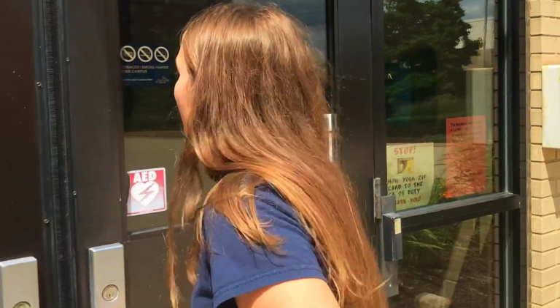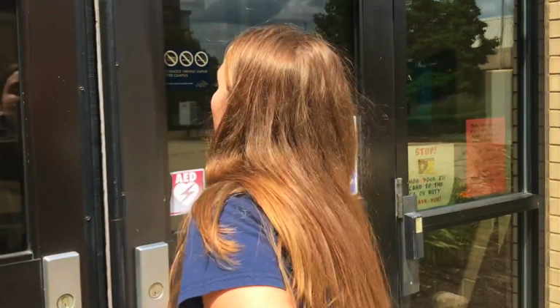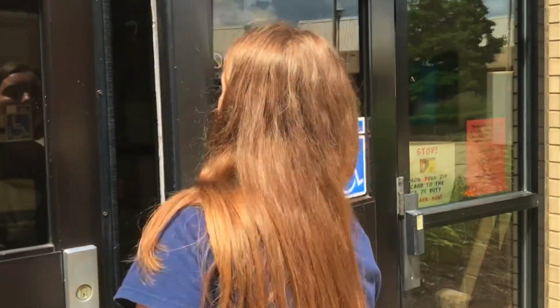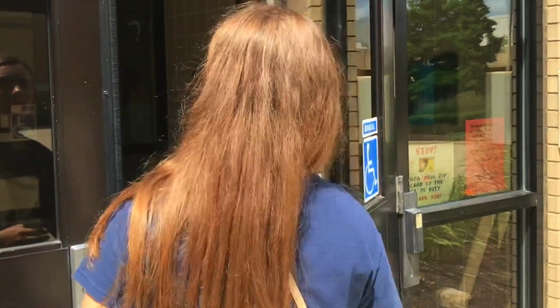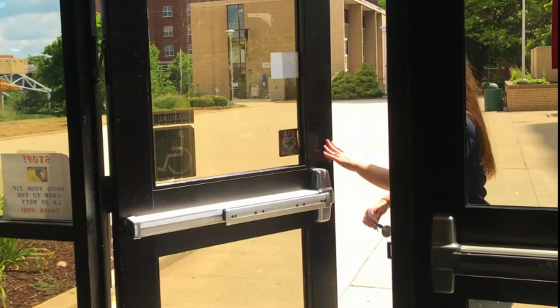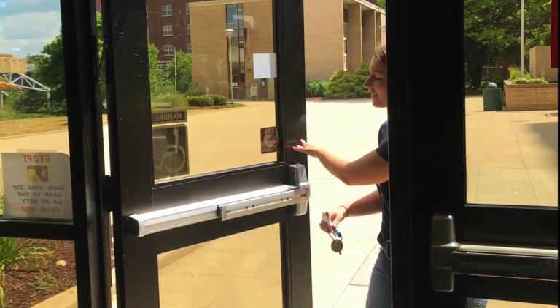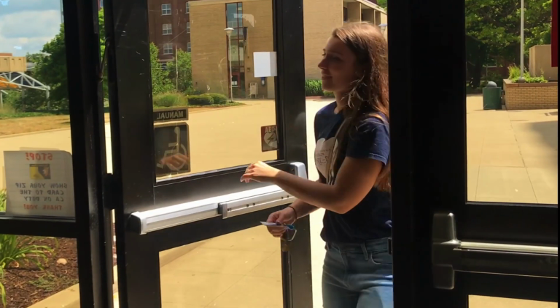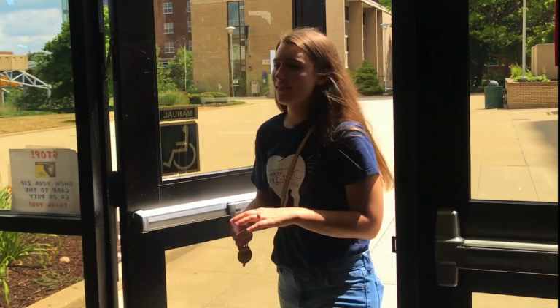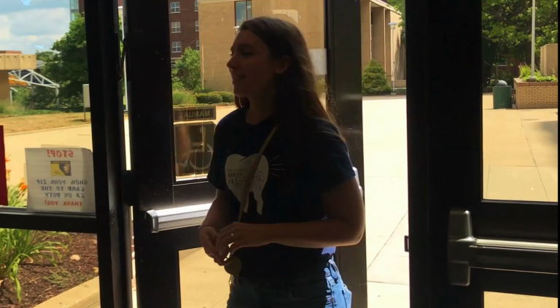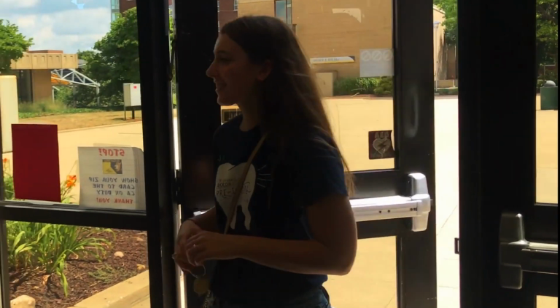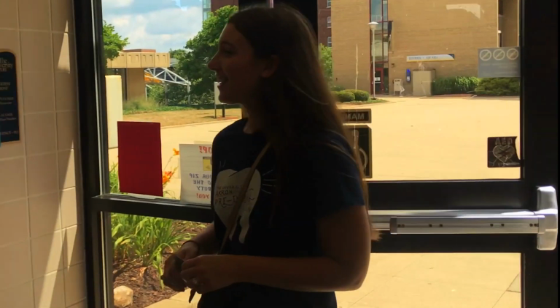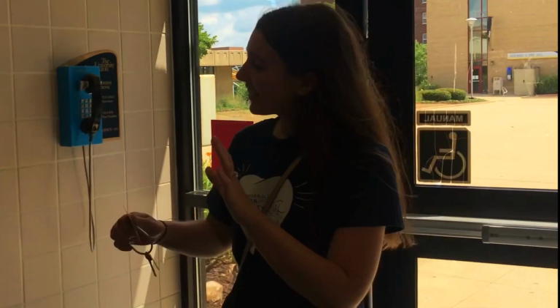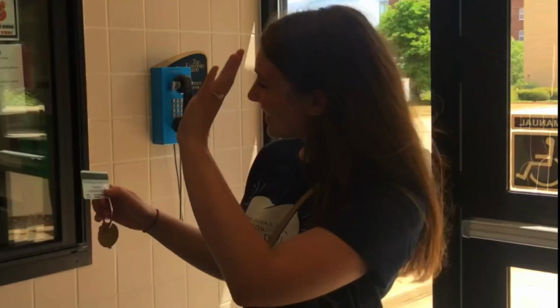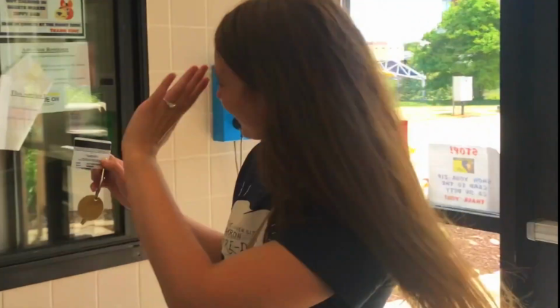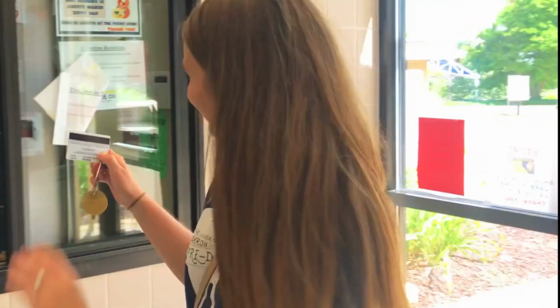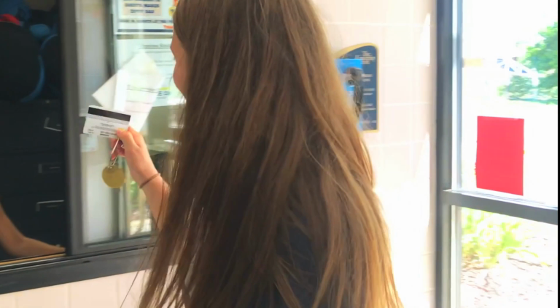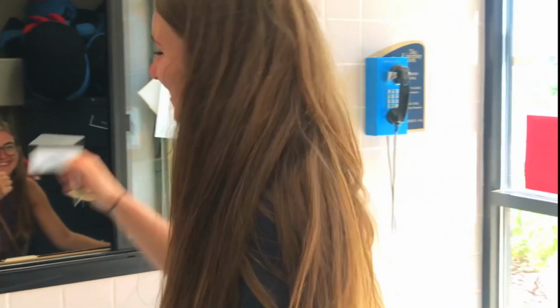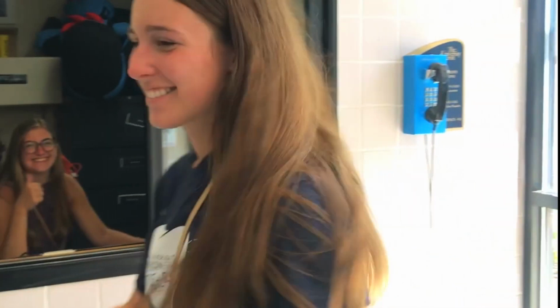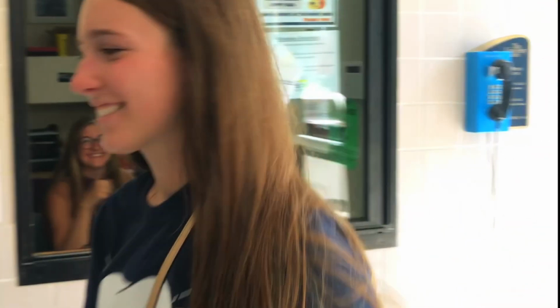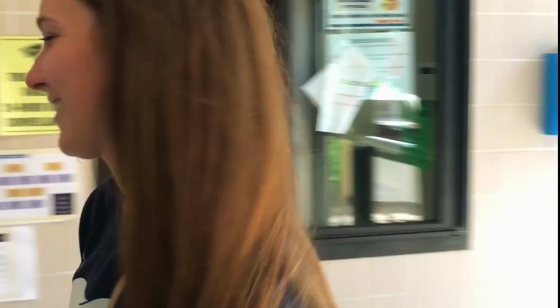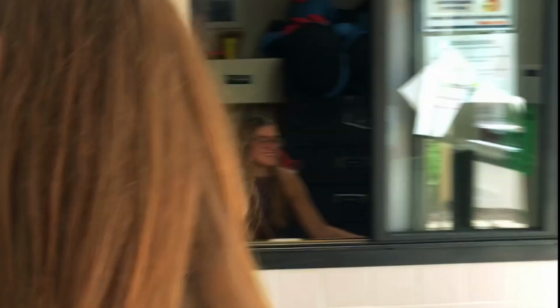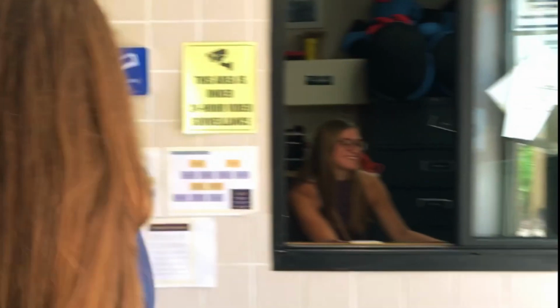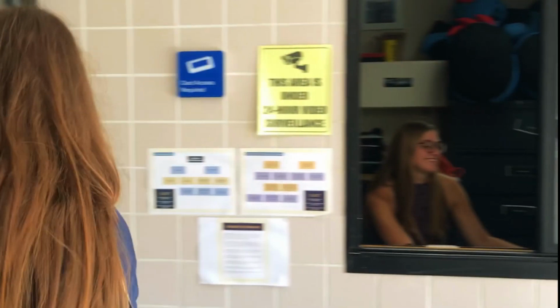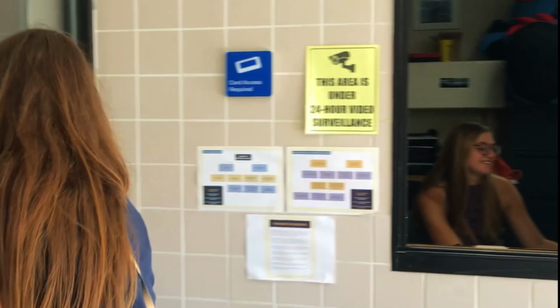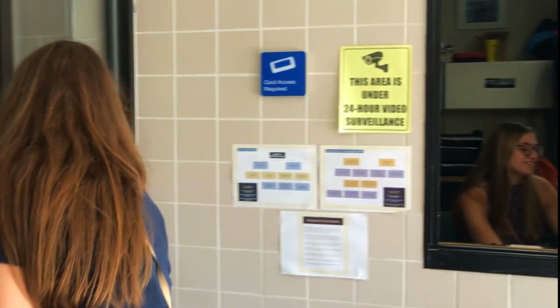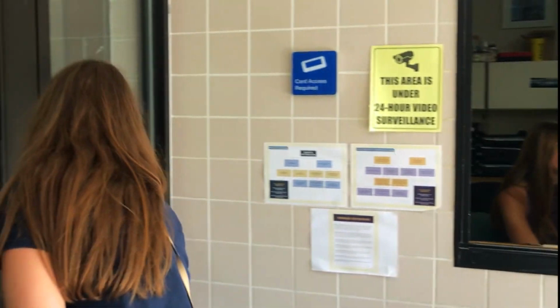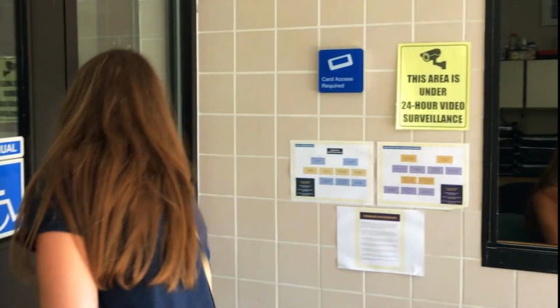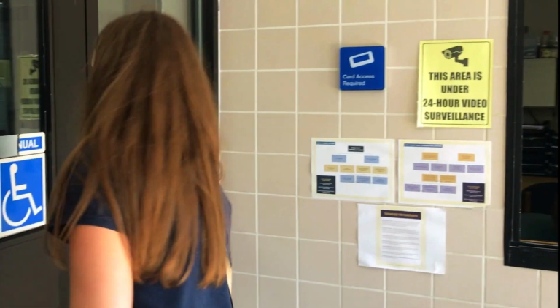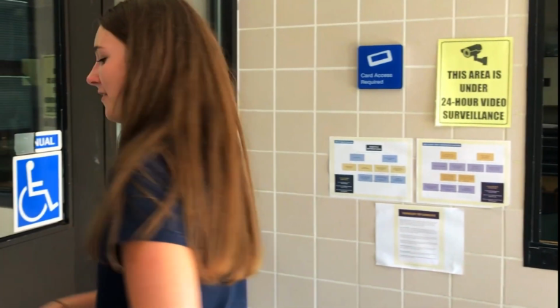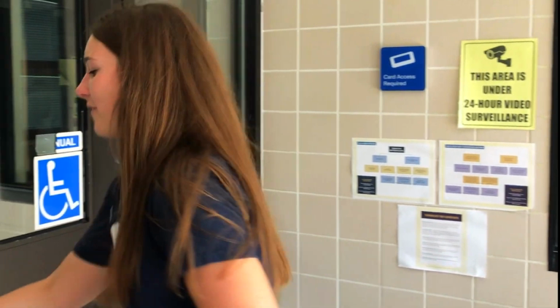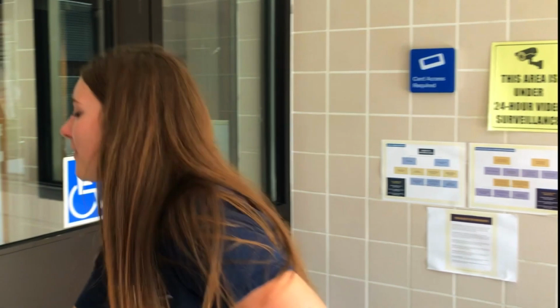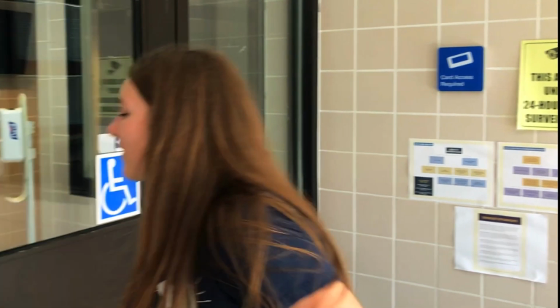Each student has a color-coded sticker on their zip card that corresponds with a residence hall. Once the front desk worker has verified that the student has the correct colored sticker for Spanton, they're free to enter the building.